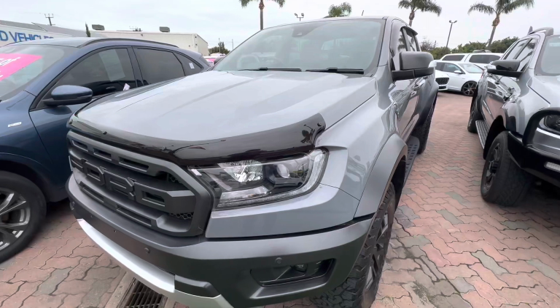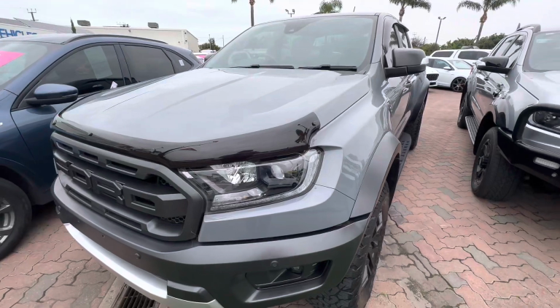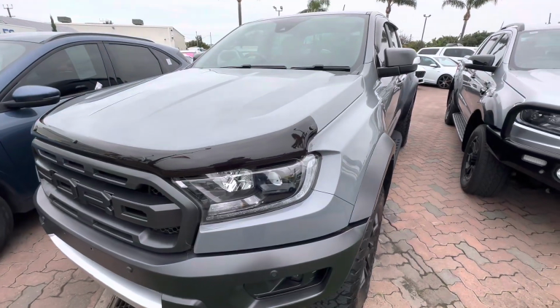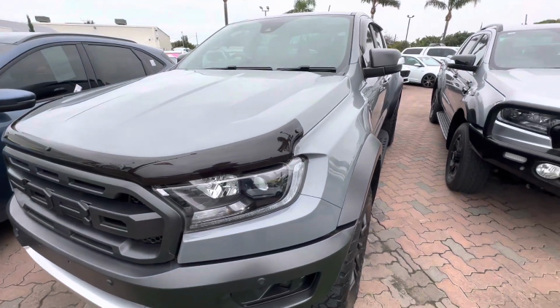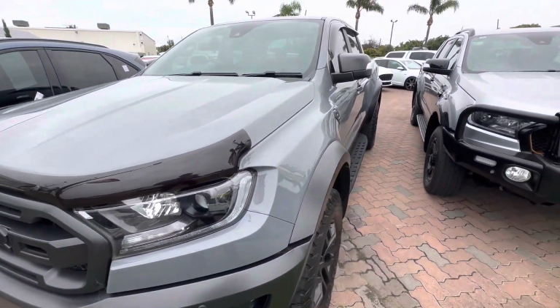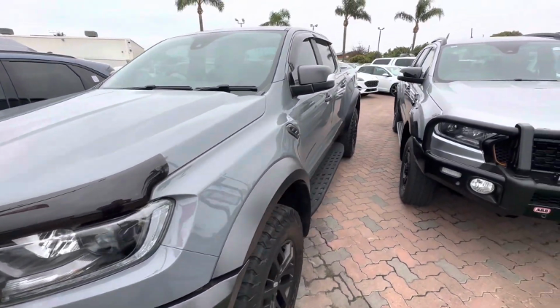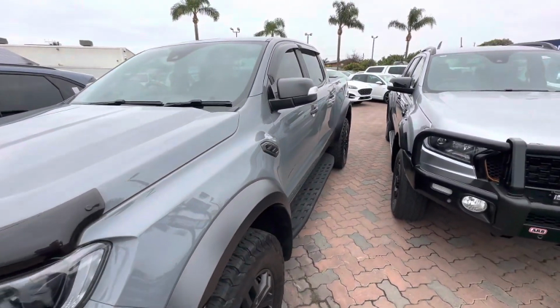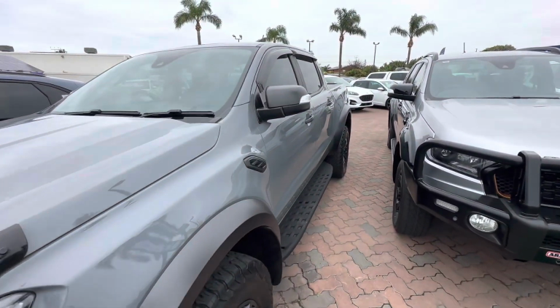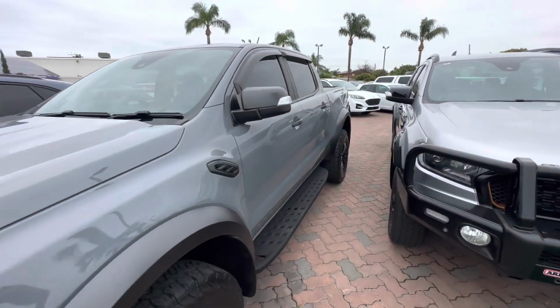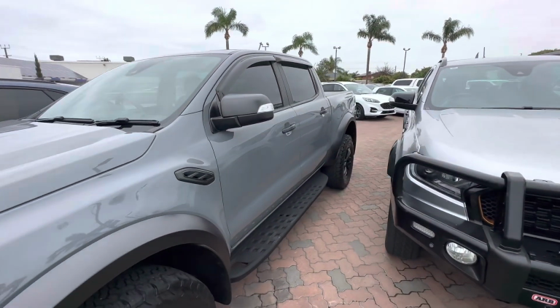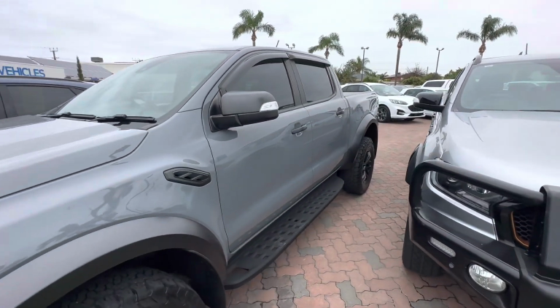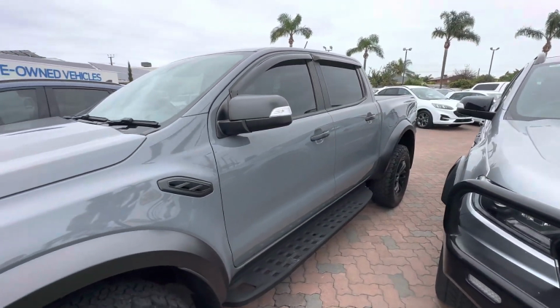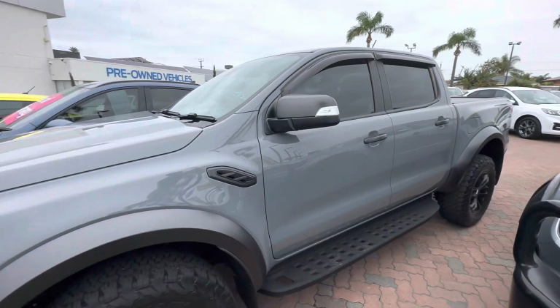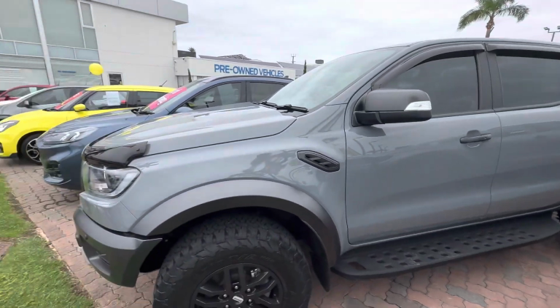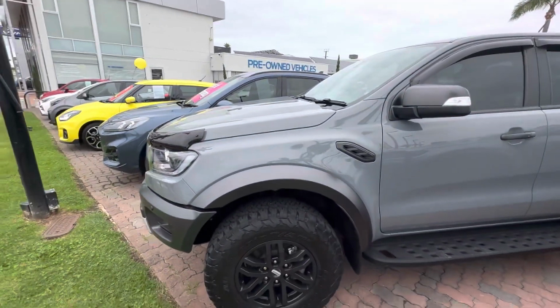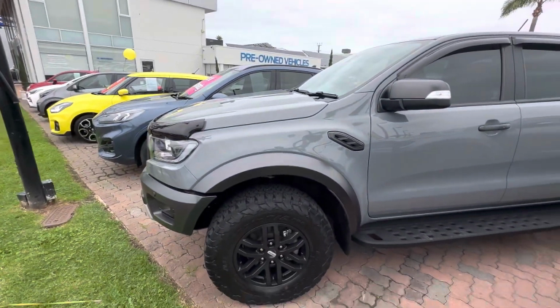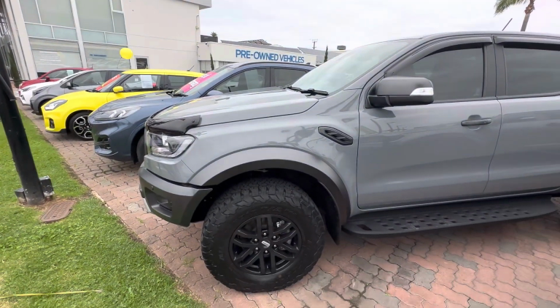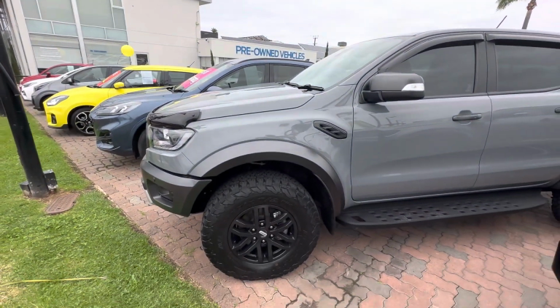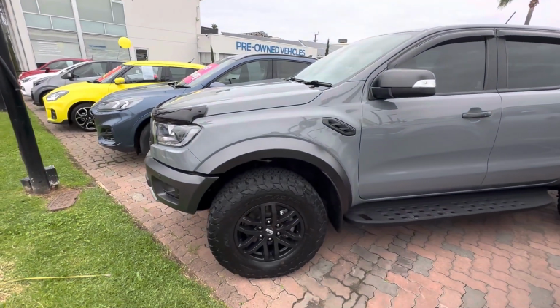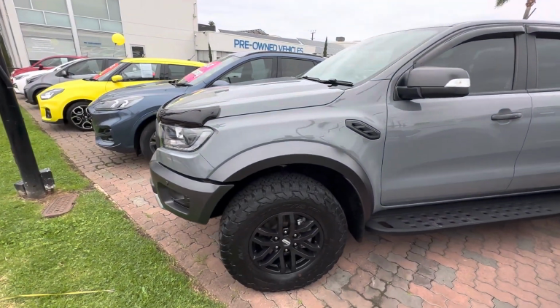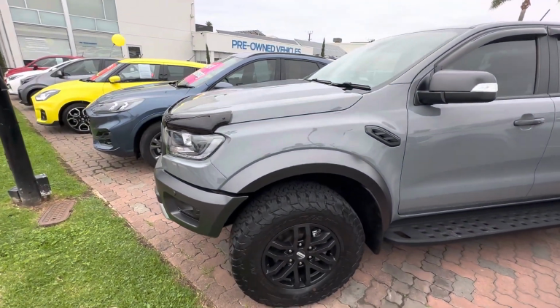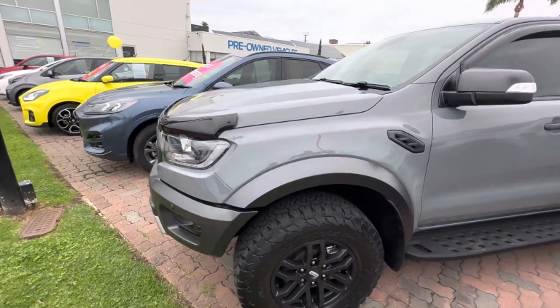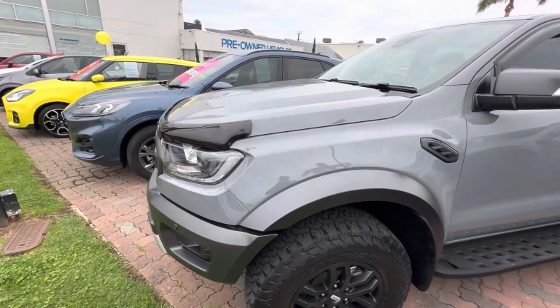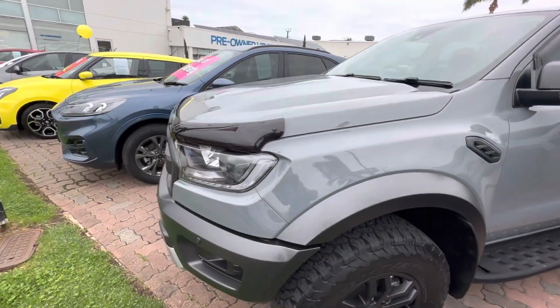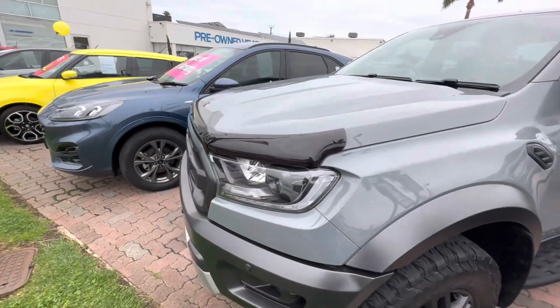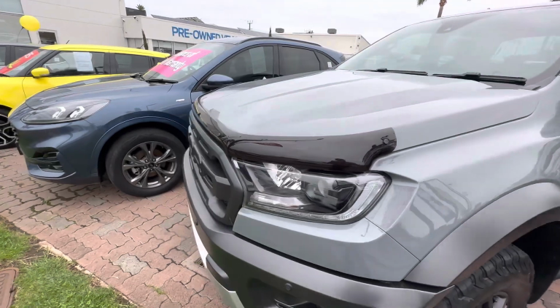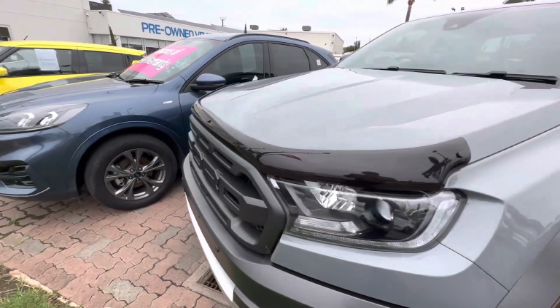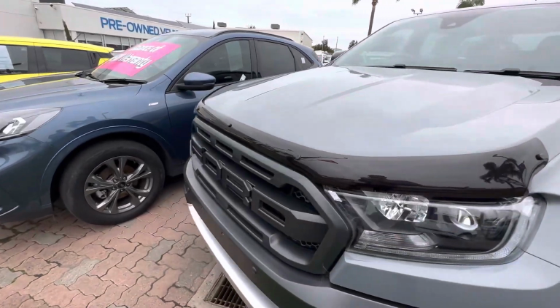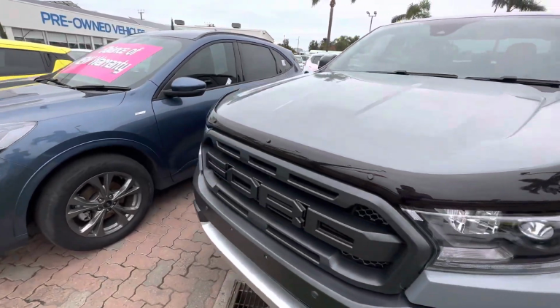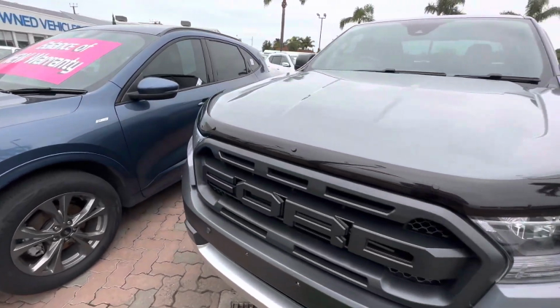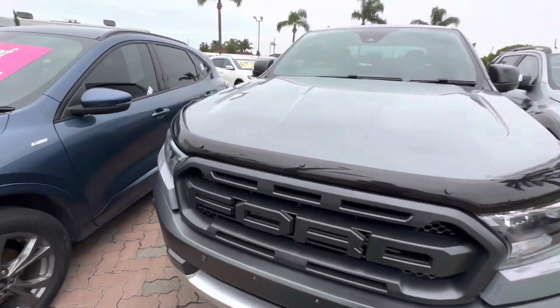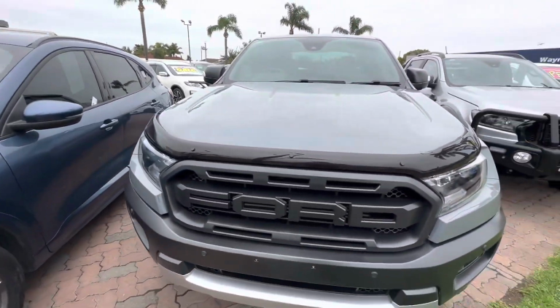Alright, it's Rhys from Wayne Phyllis Automotive, just shooting a quick video on some of our available stock. This is our stunning 2019 Ford Raptor in Conquer Grey, a very special colour — you don't see a lot of them. Just thought I'd do a quick walk around and let everyone know this car is now available.